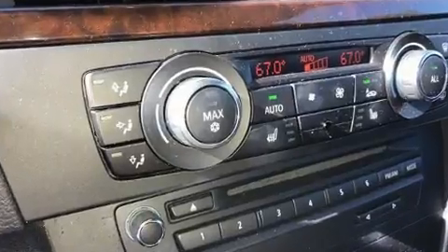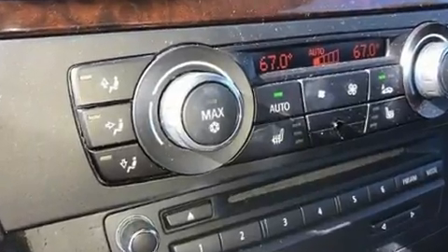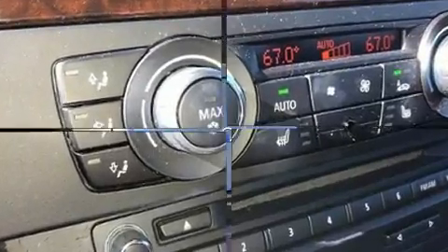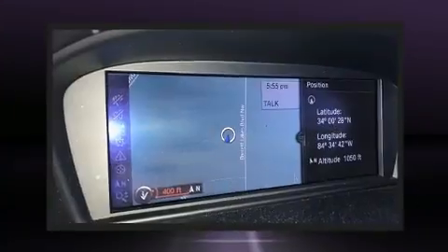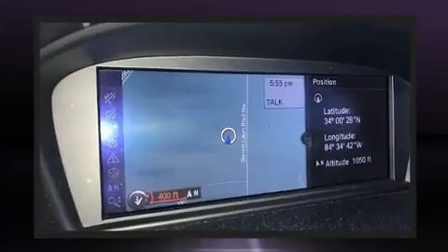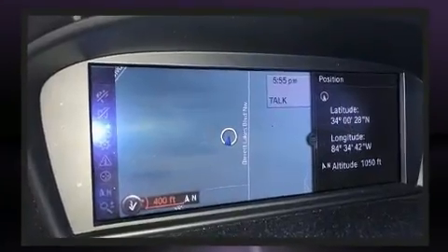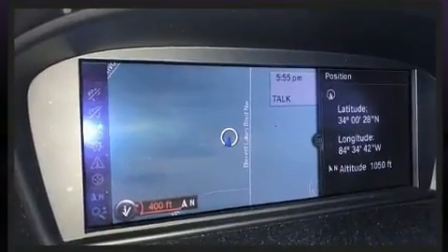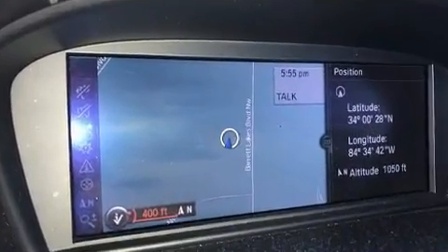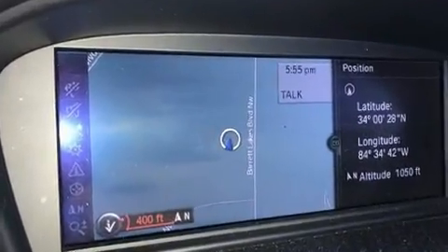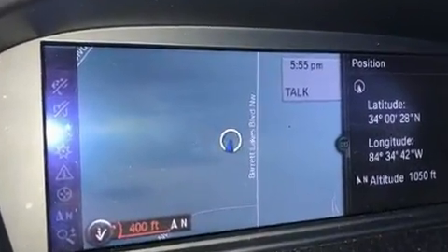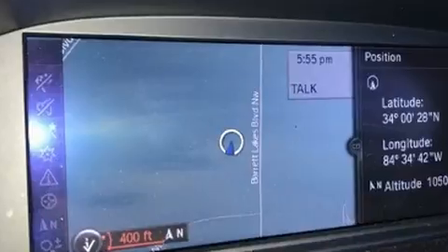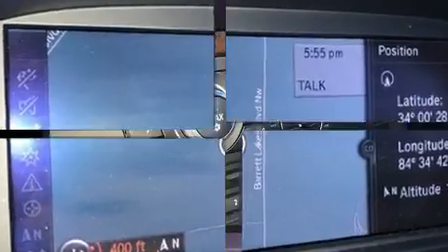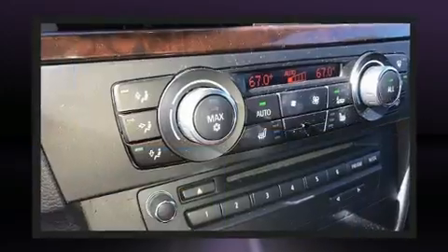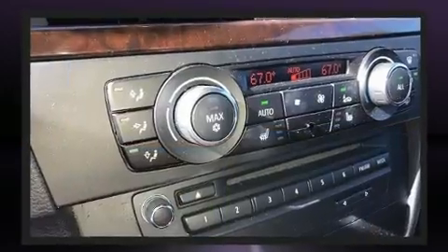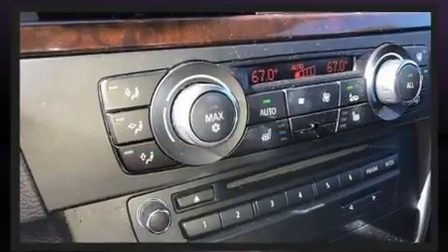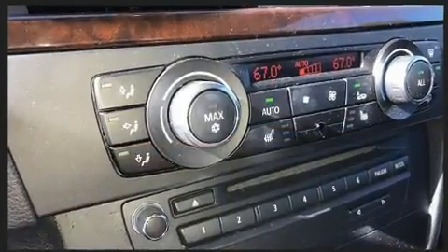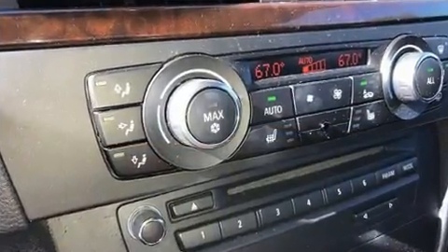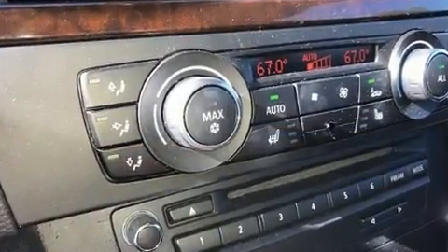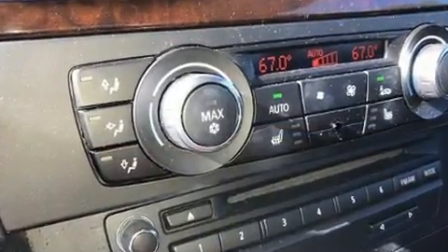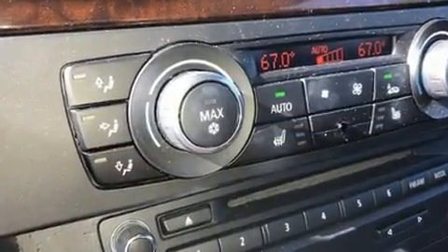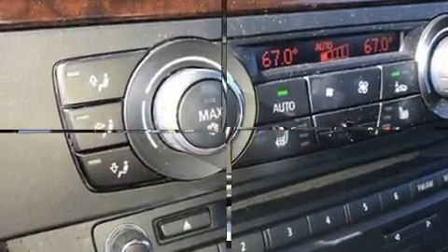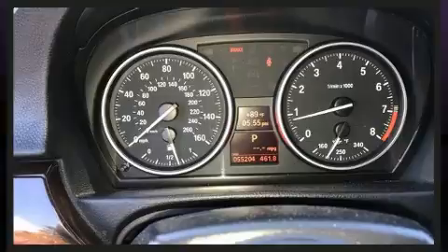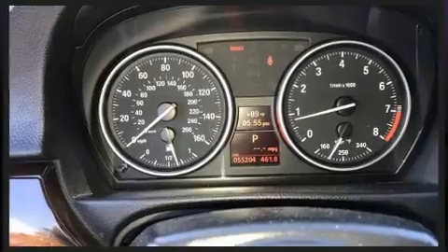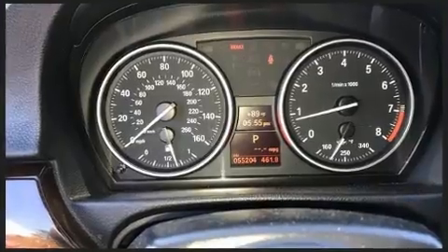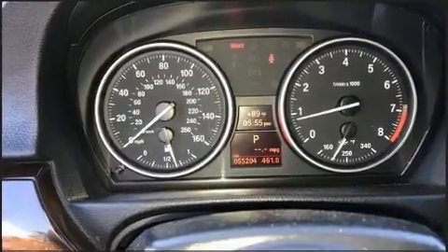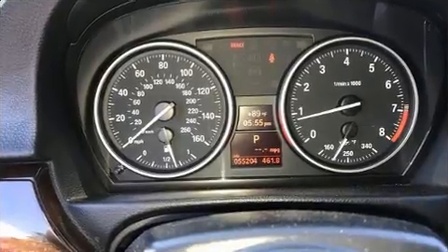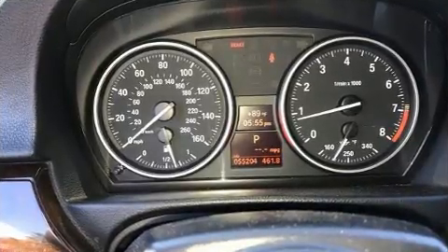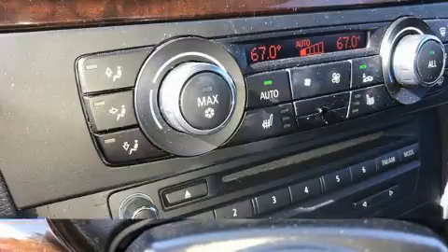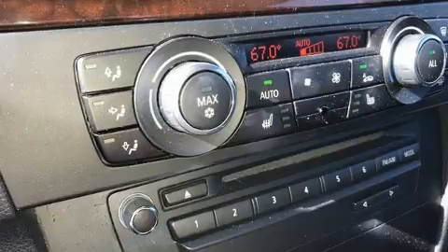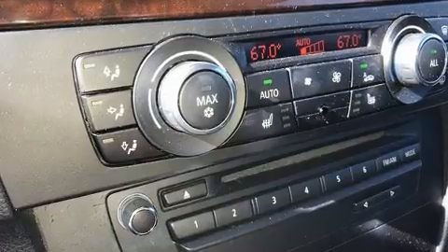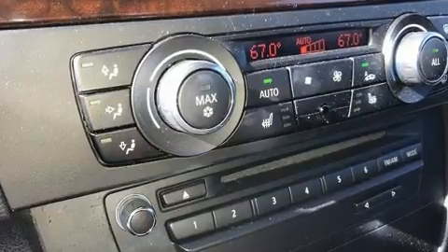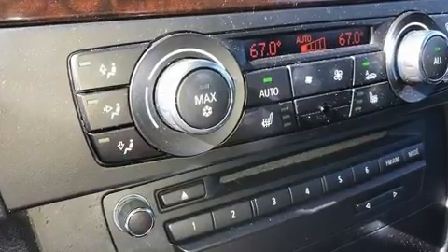BMW made sure to keep road handling and sportiness at the top of its priority list. Under the hood, you'll find a six-cylinder engine with more than 230 horsepower, and for added security, dynamic stability control supplements the drivetrain.